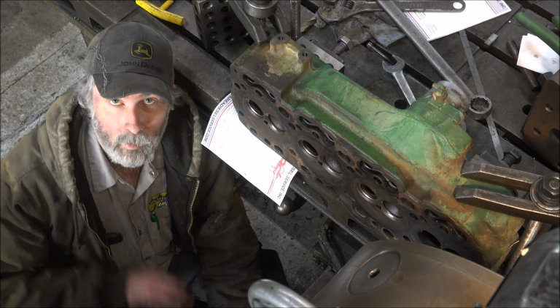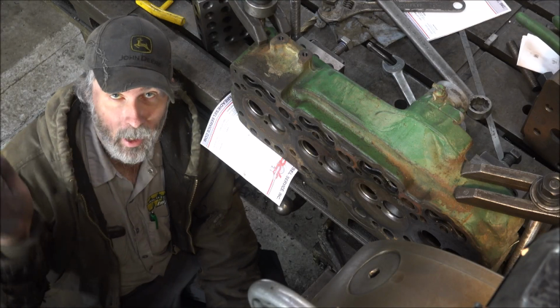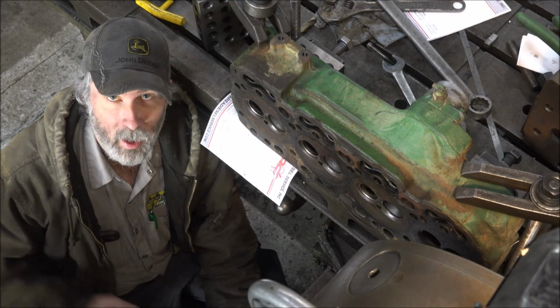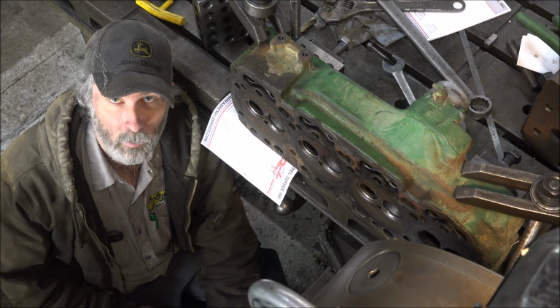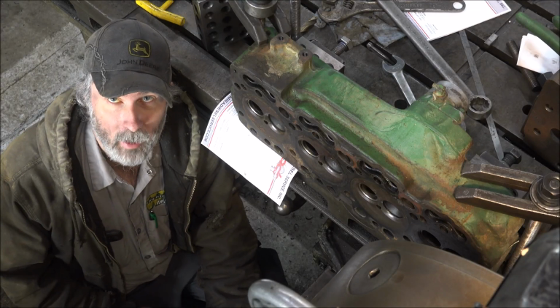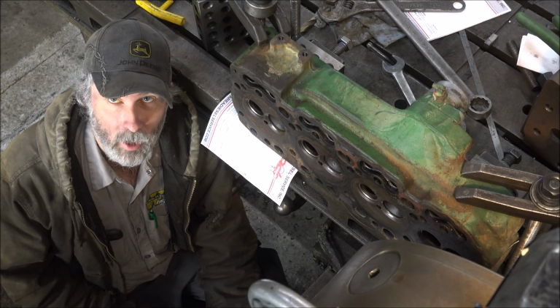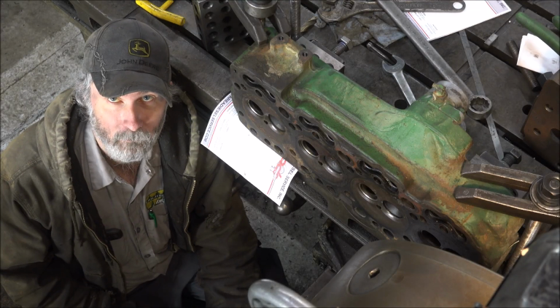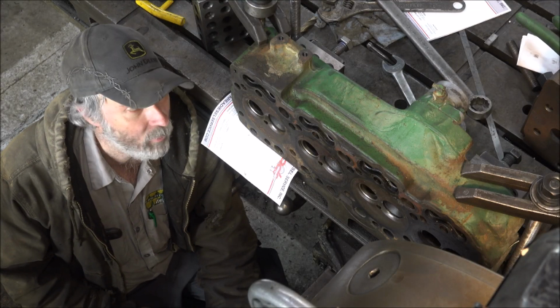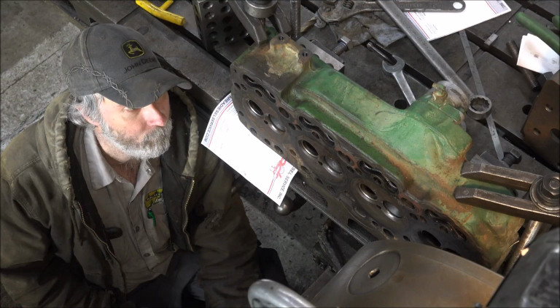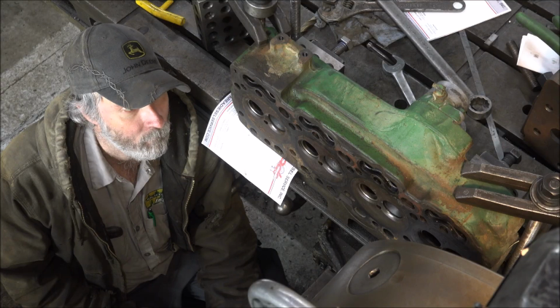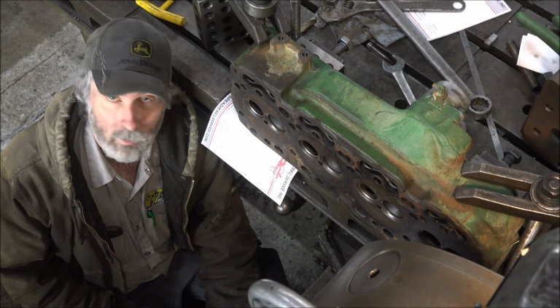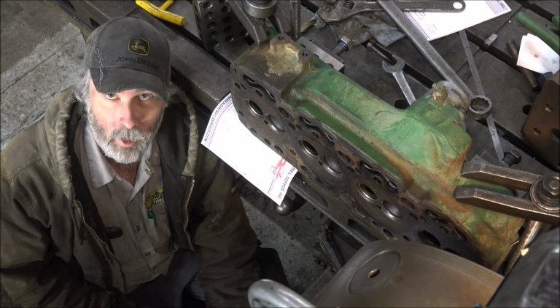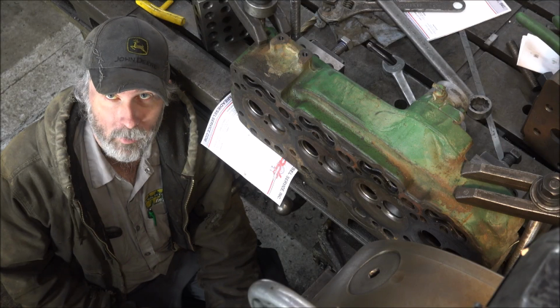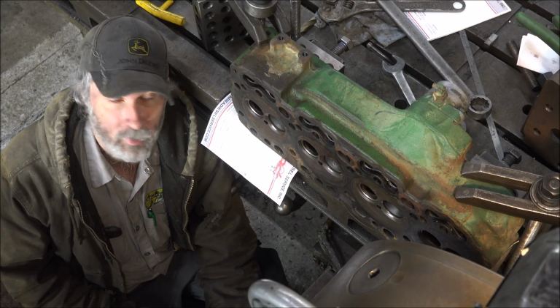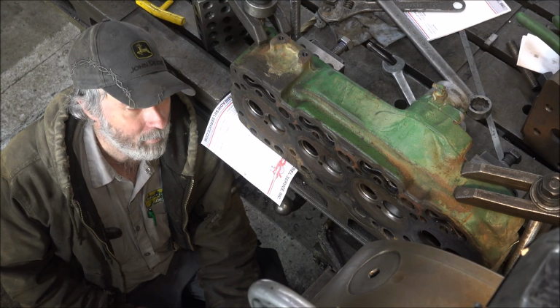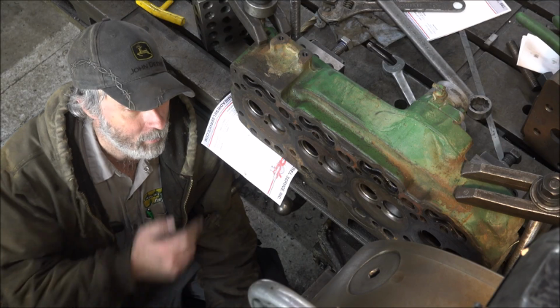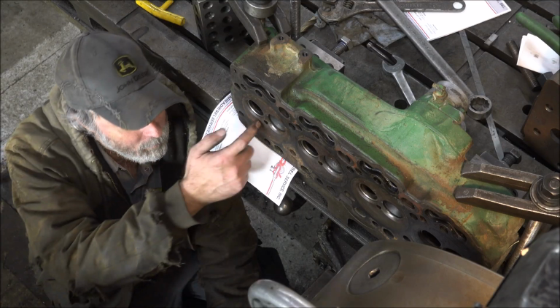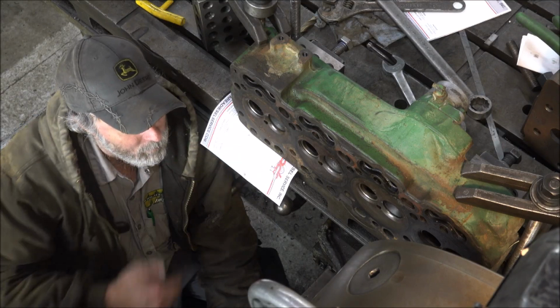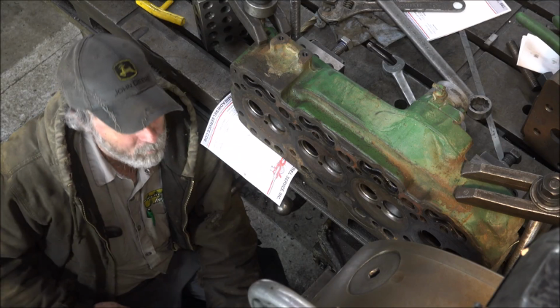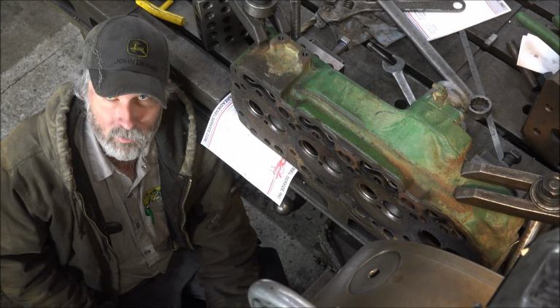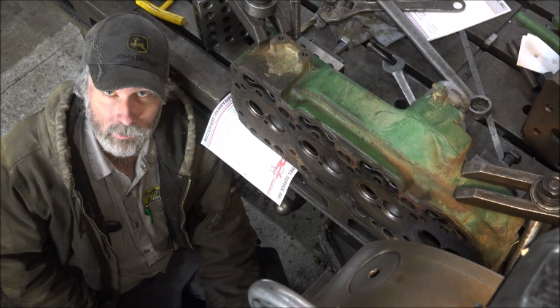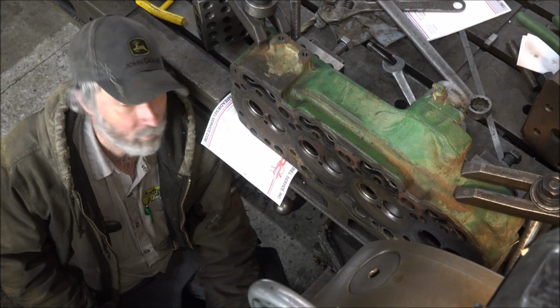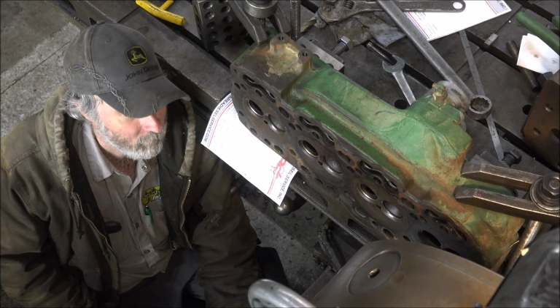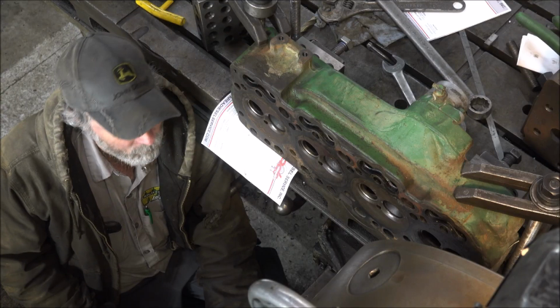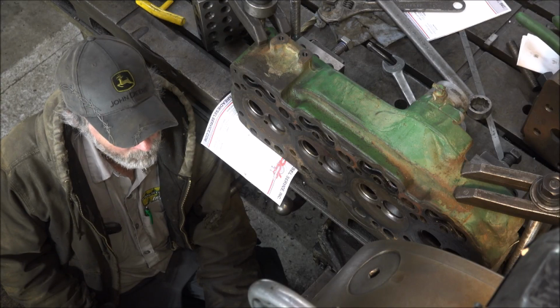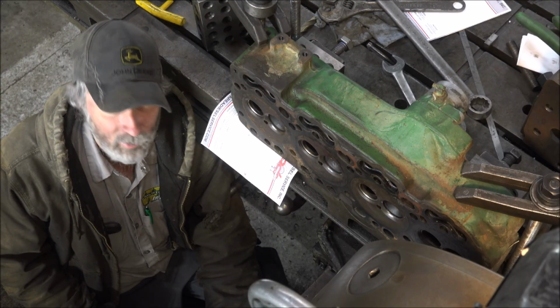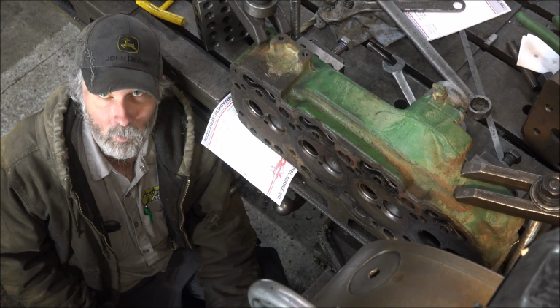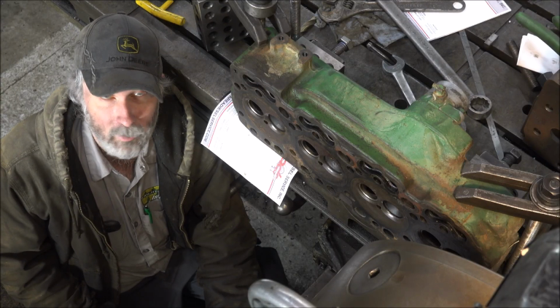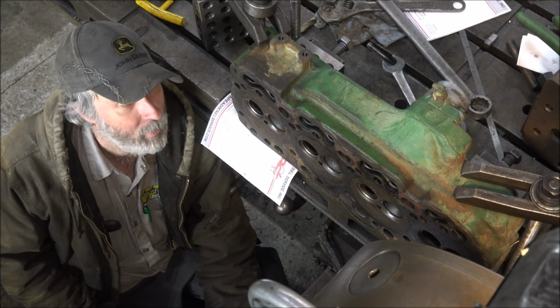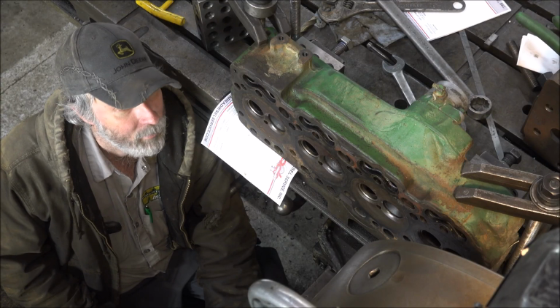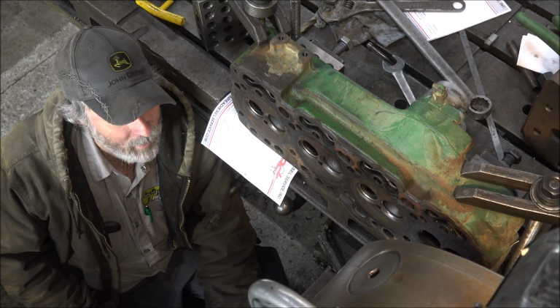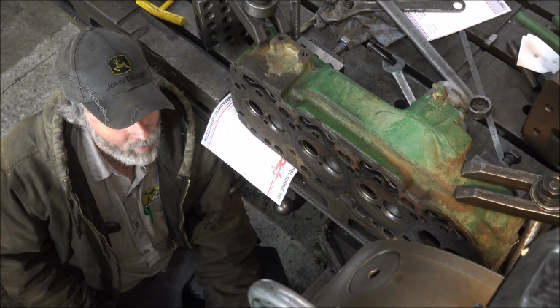Hey guys, Brian here. Welcome back to the shop. Got a pretty typical job here today. Got a Dubuque John Deere cylinder head. Don't get a lot of these little ones, but today that's the flavor.